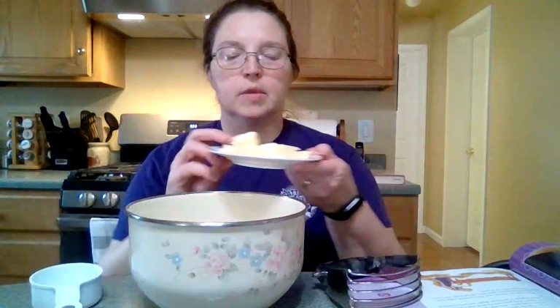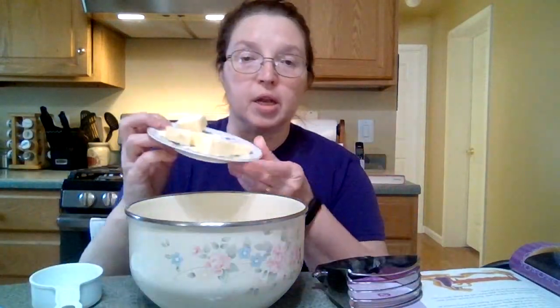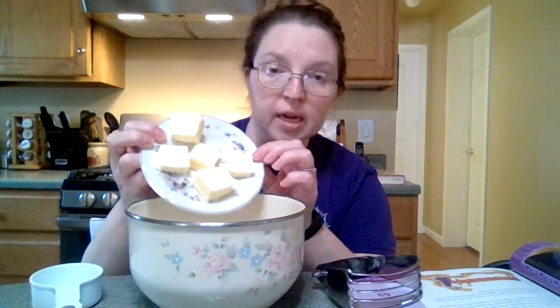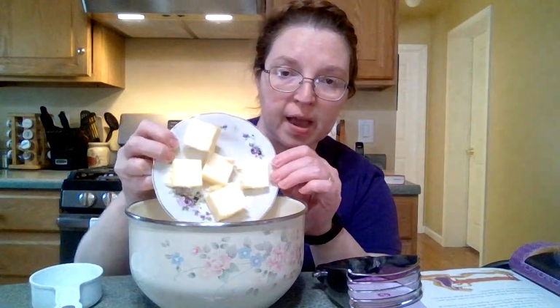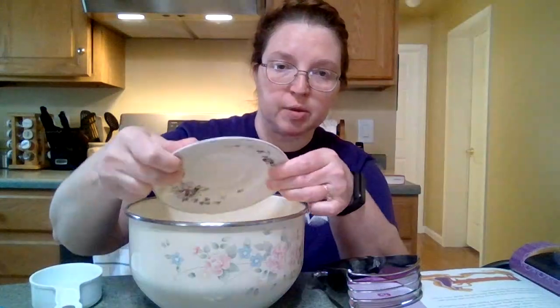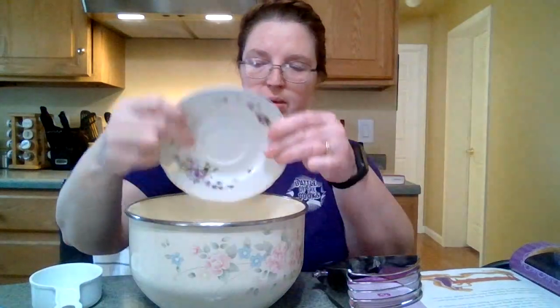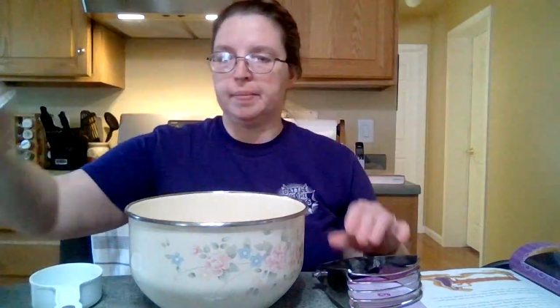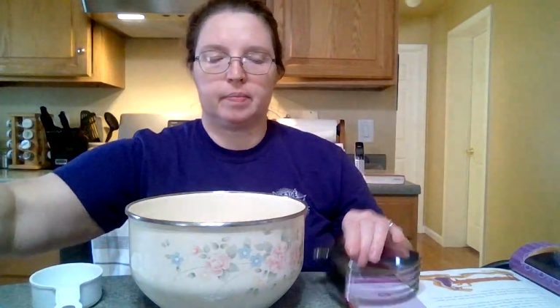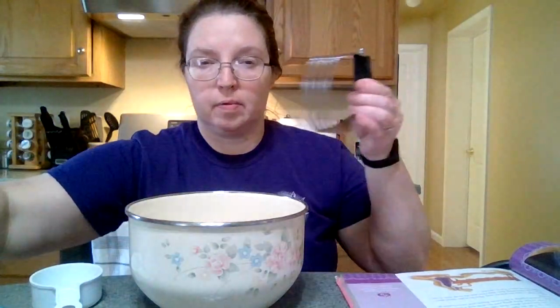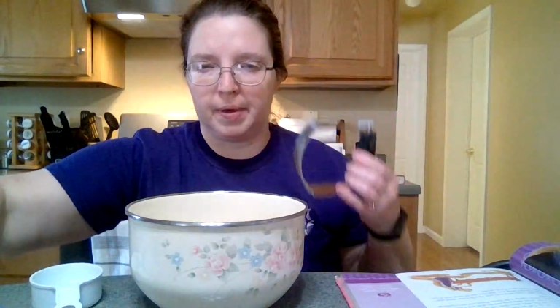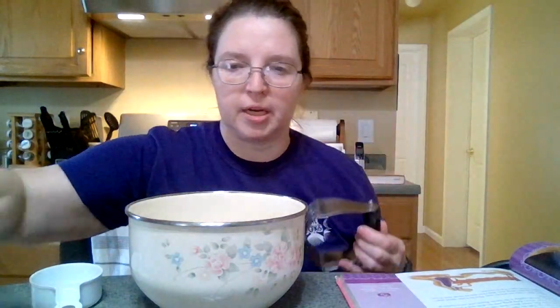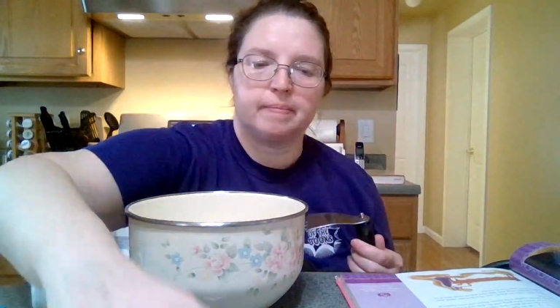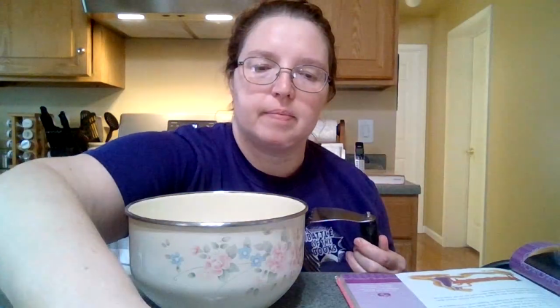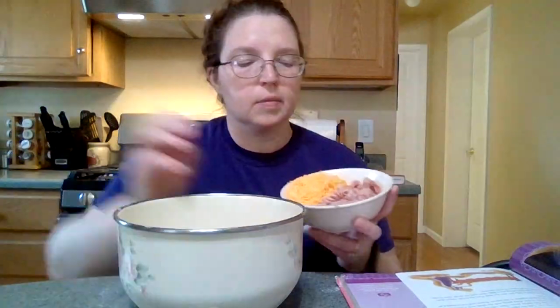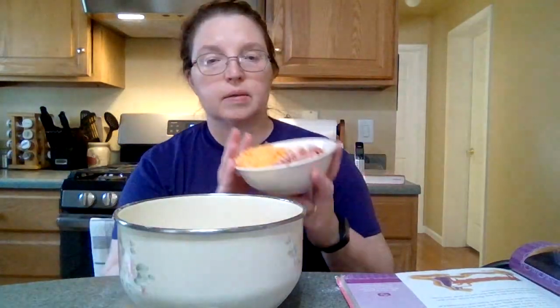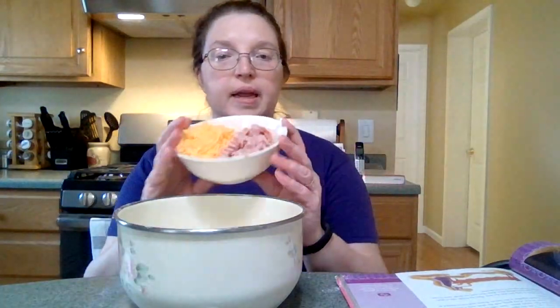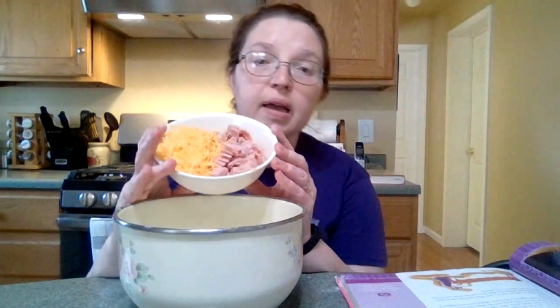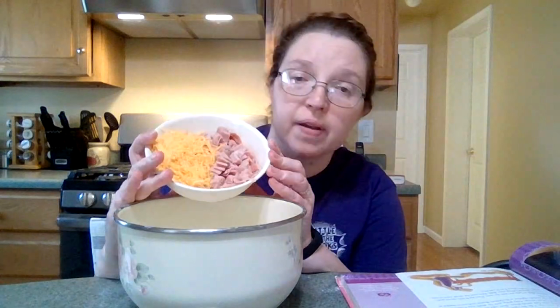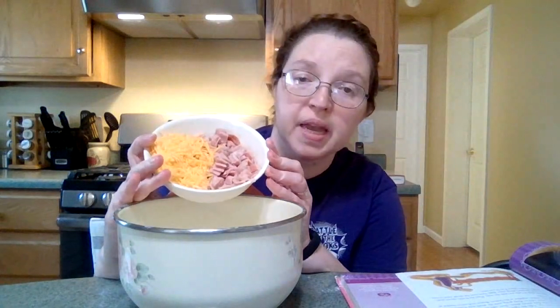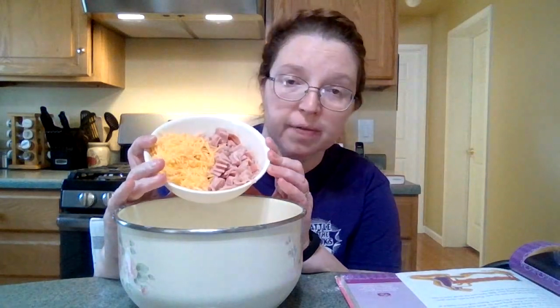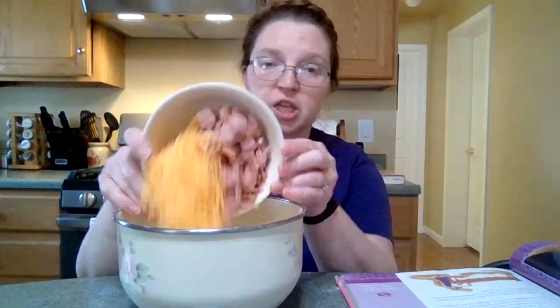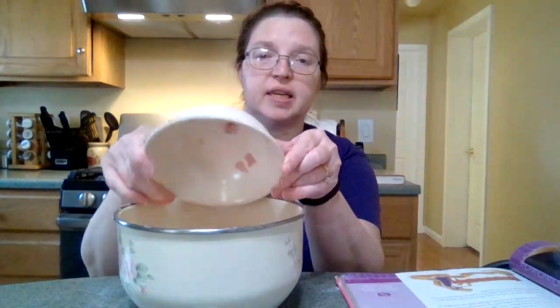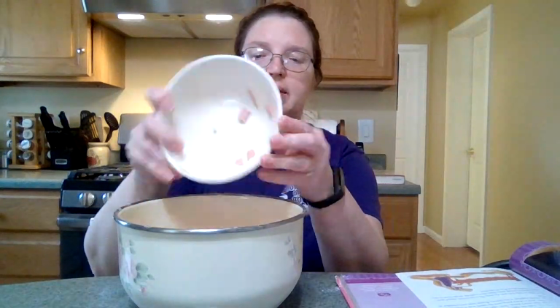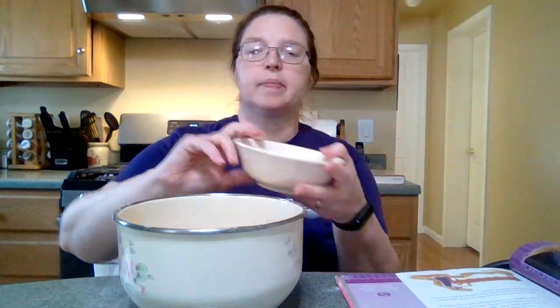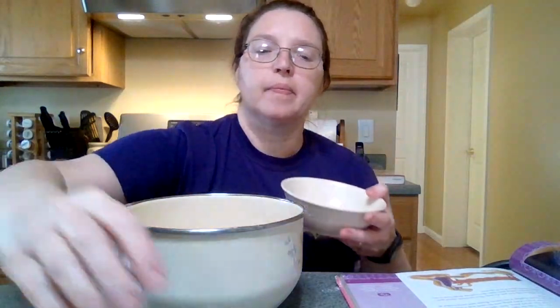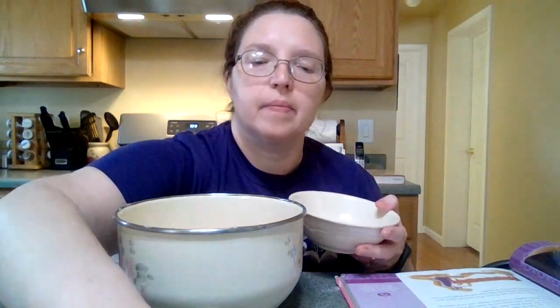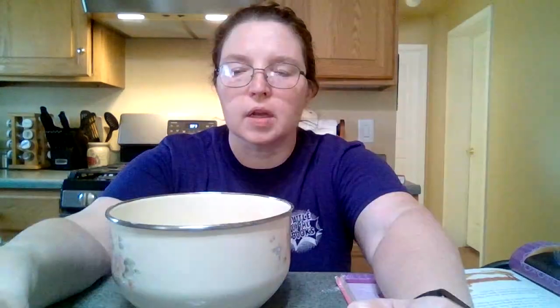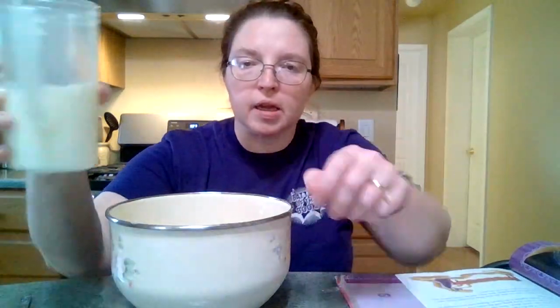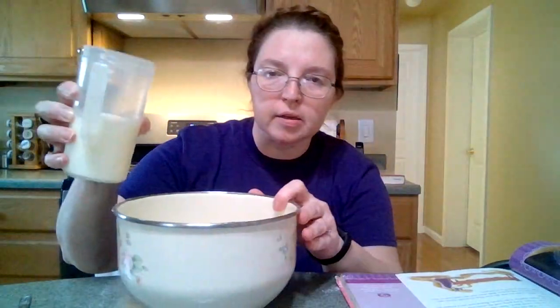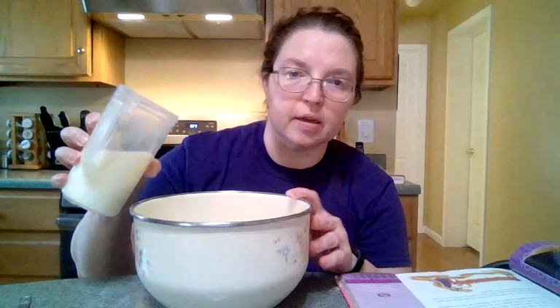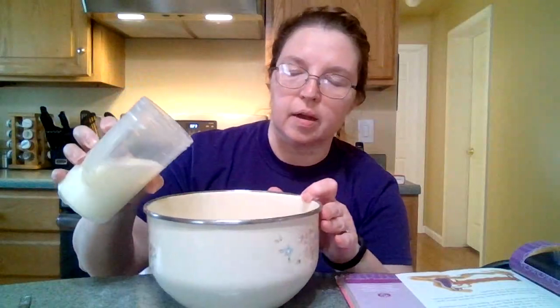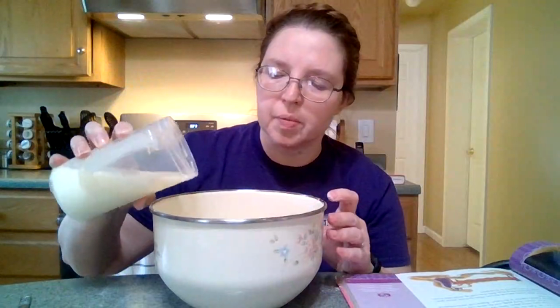Now I'm going to cut in five tablespoons of butter with my pastry cutter. Next, we're going to add half a cup of ham and half a cup of cheese. And the last ingredient is a cup of milk.